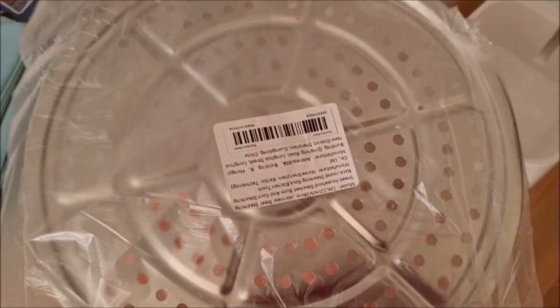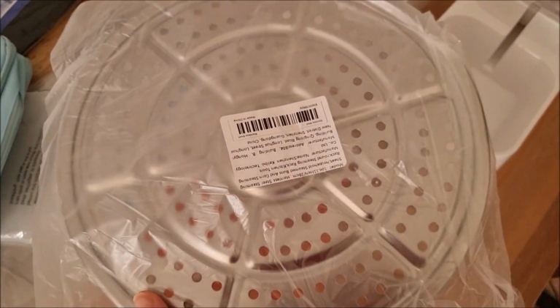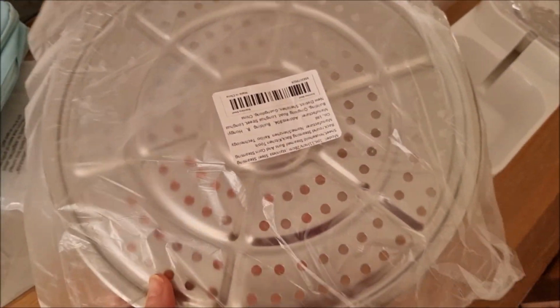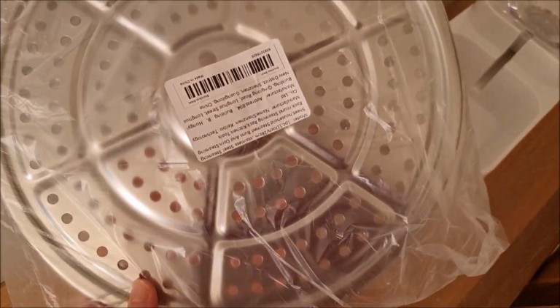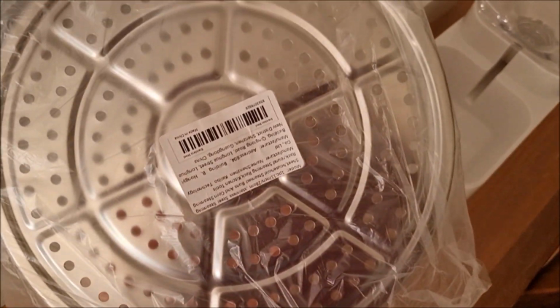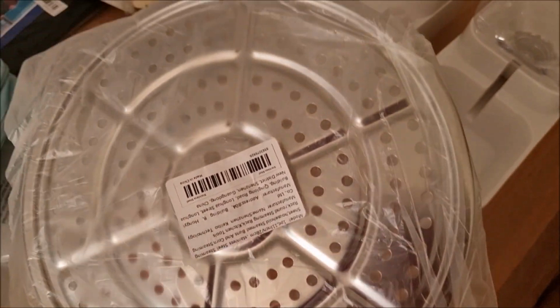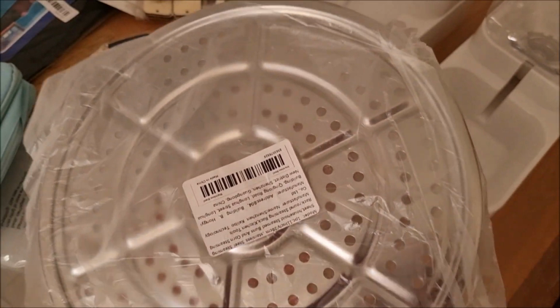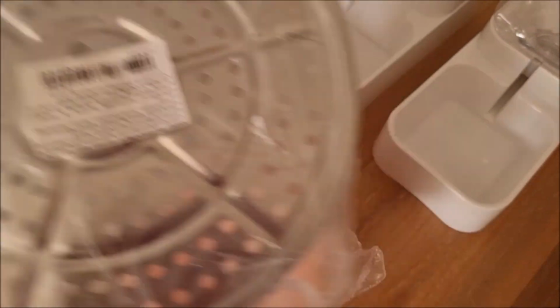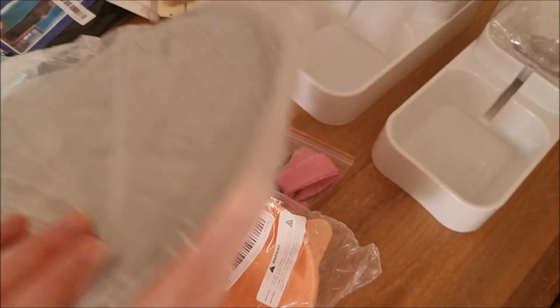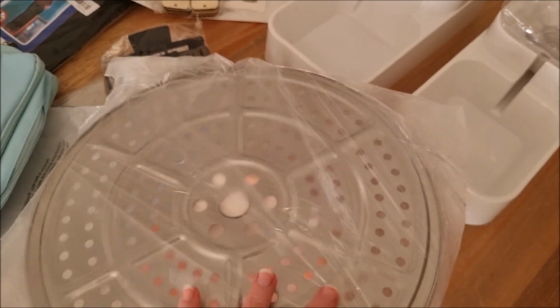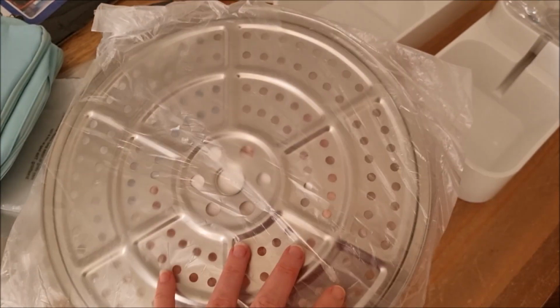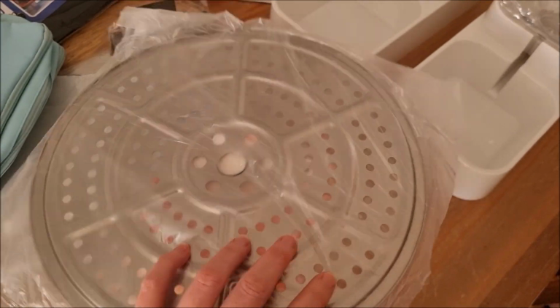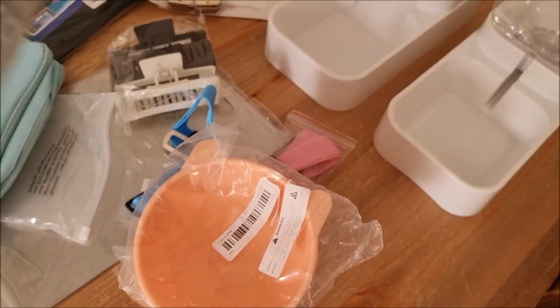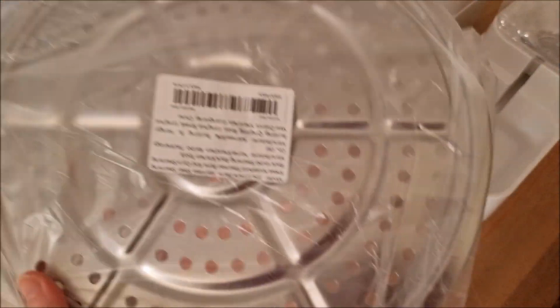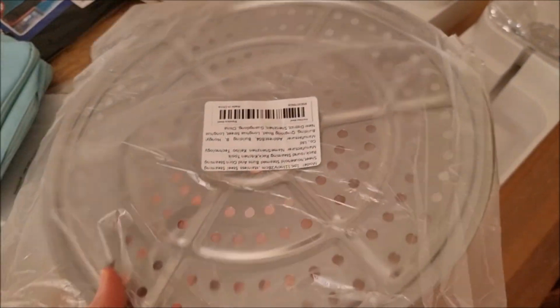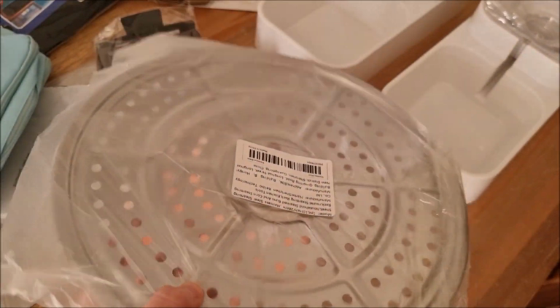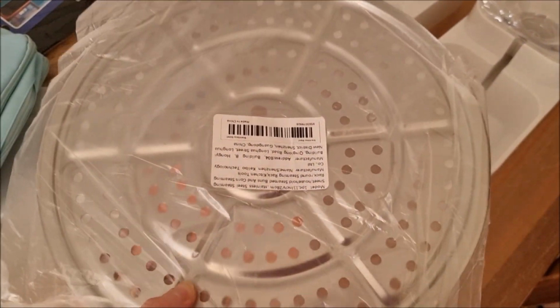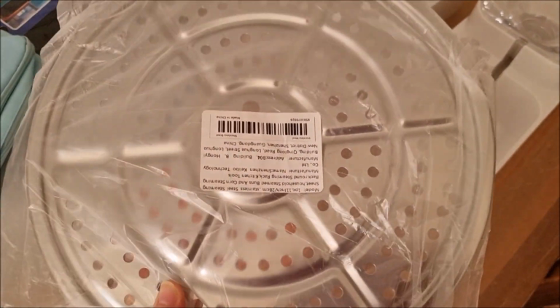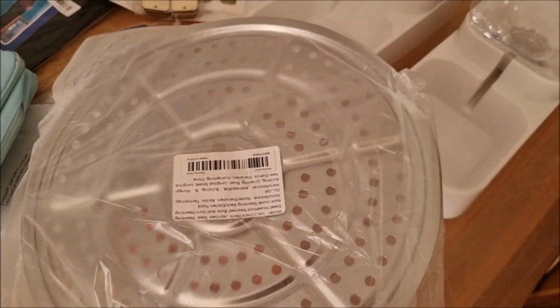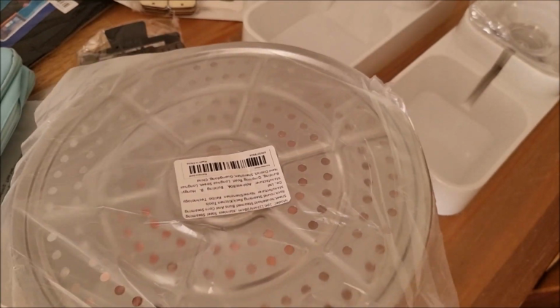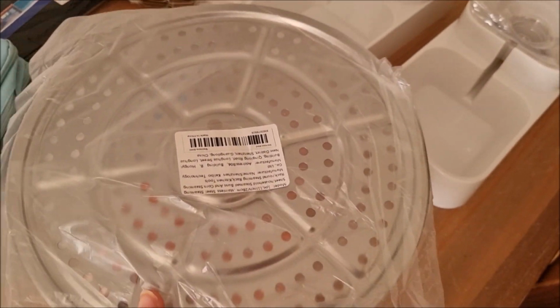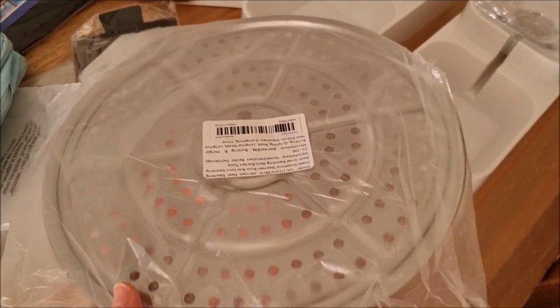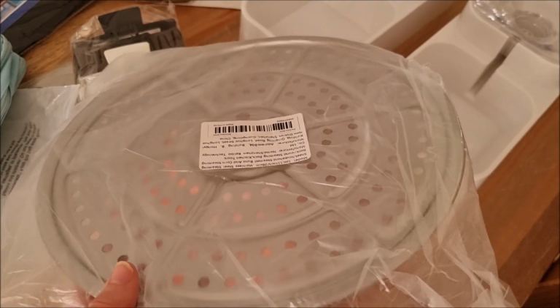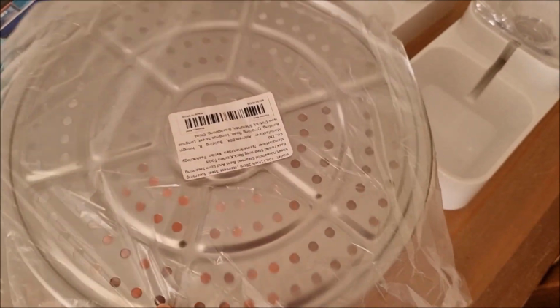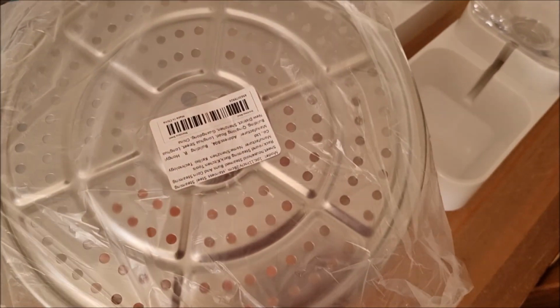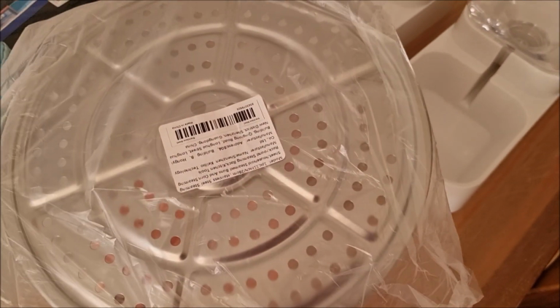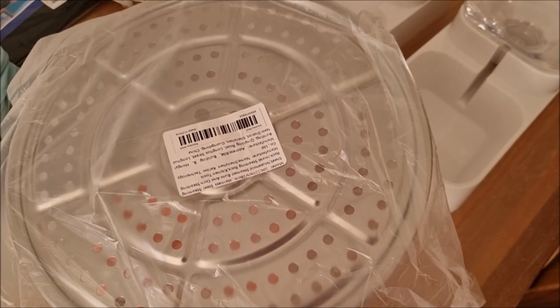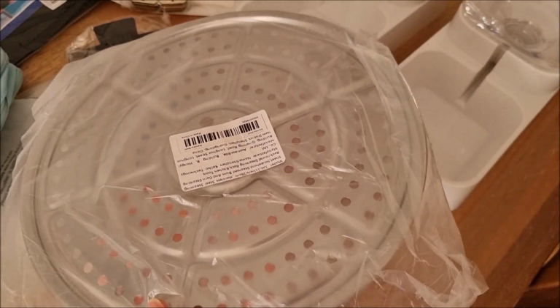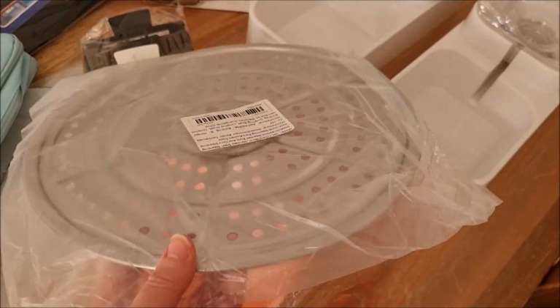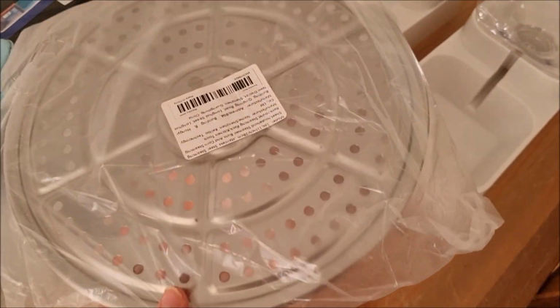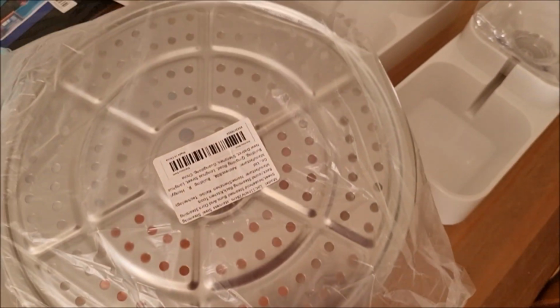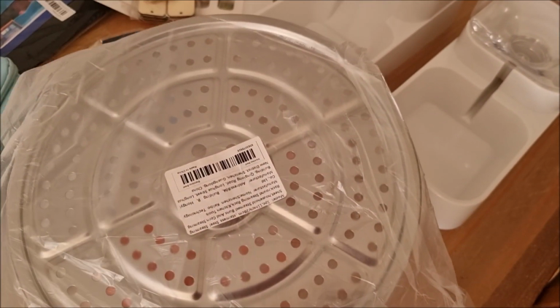The next item I got is for my water bath canner. I'm going to put that at the bottom so the glass jars aren't directly on the bottom of the pan.